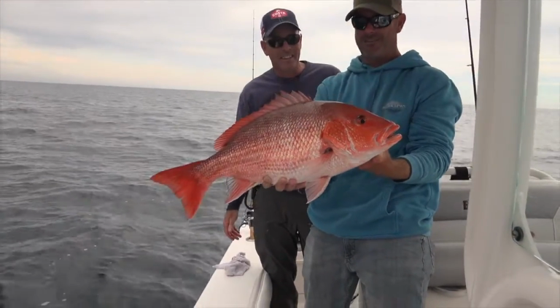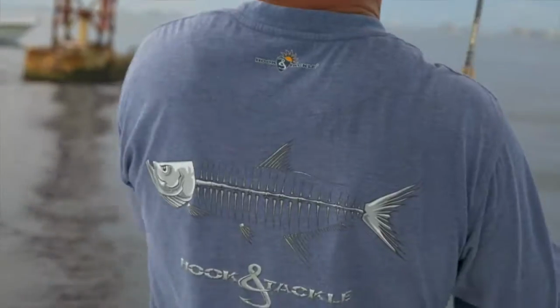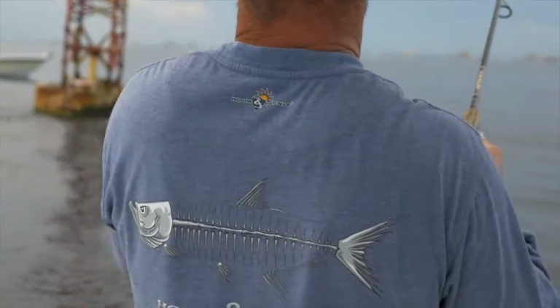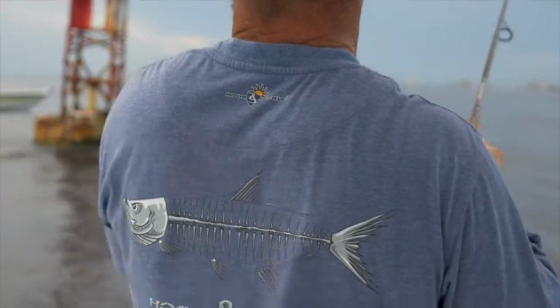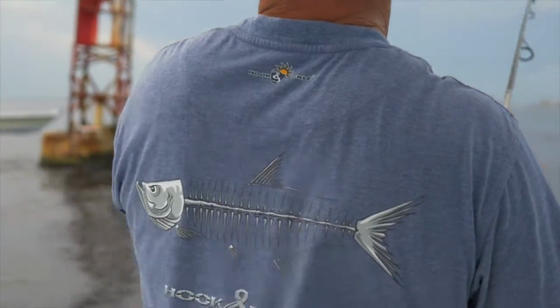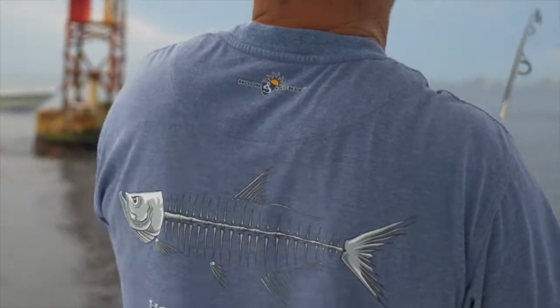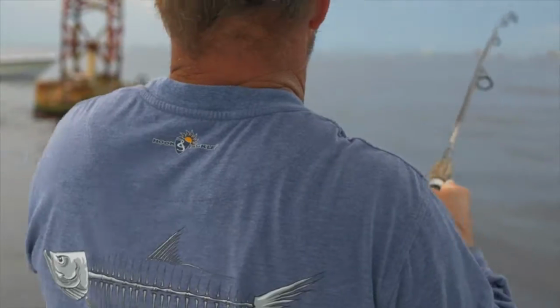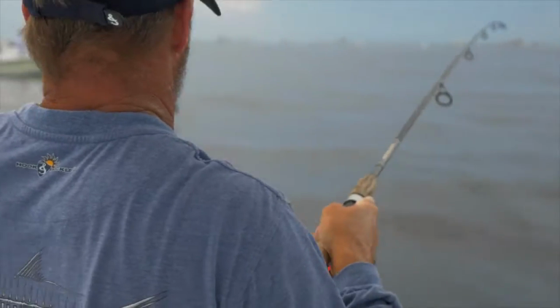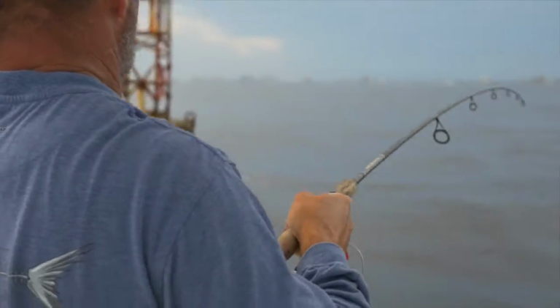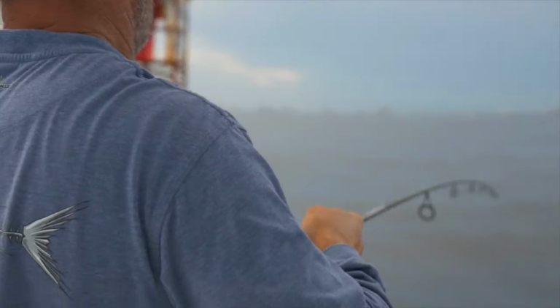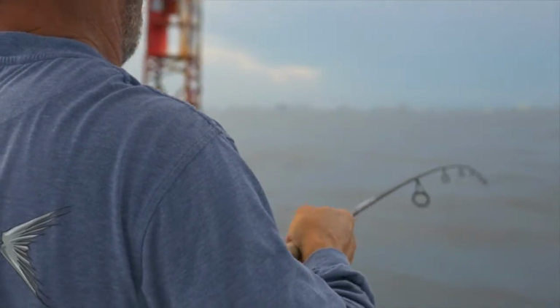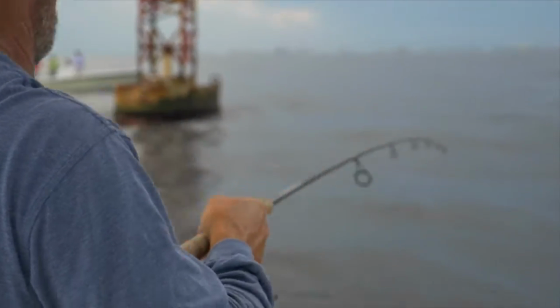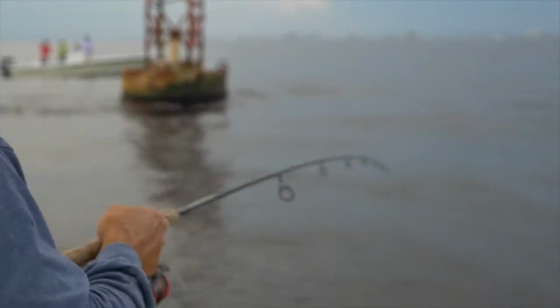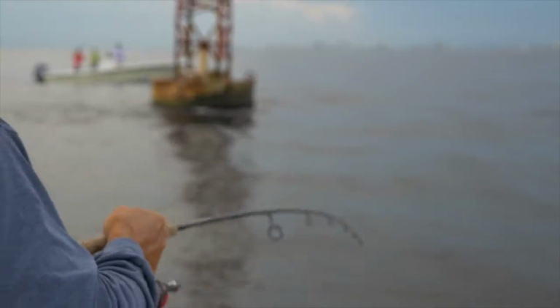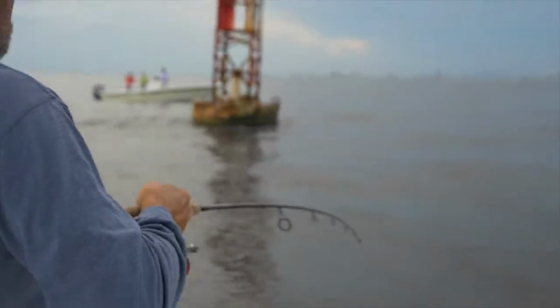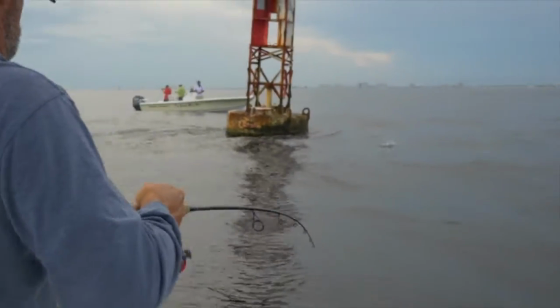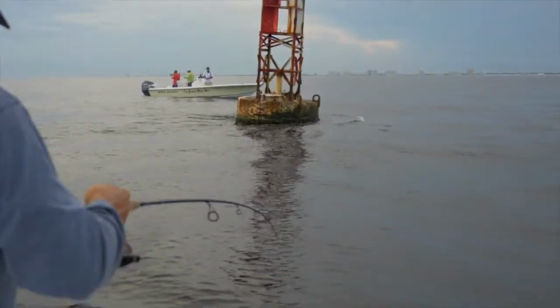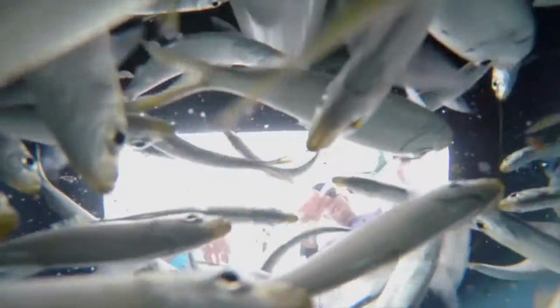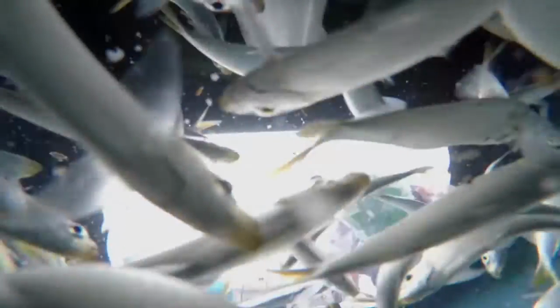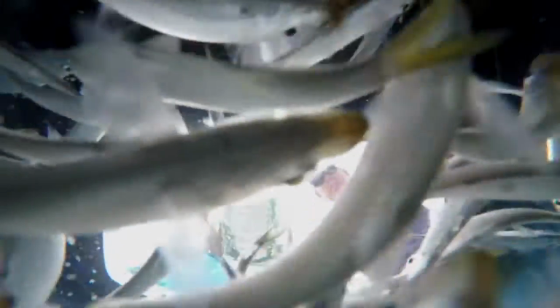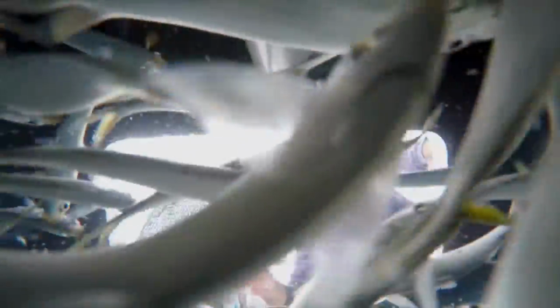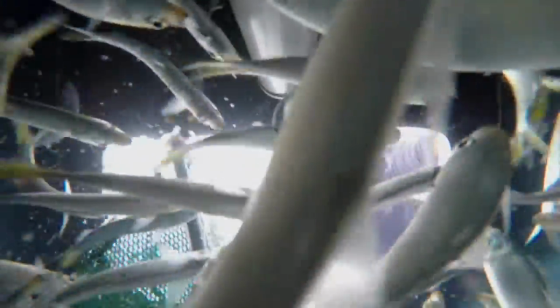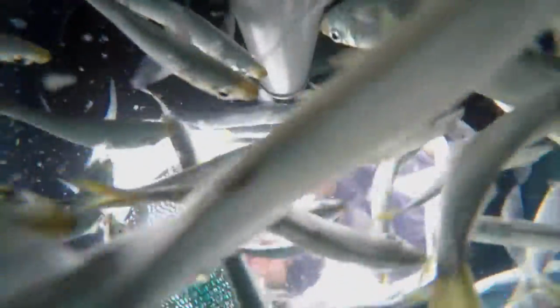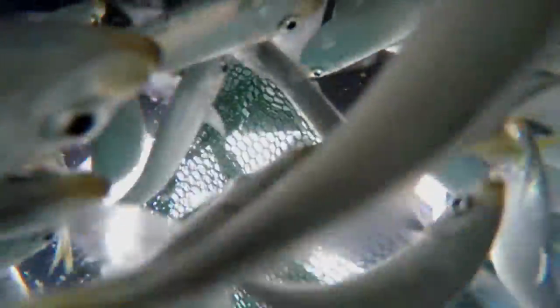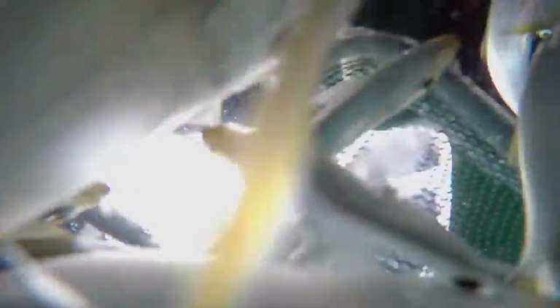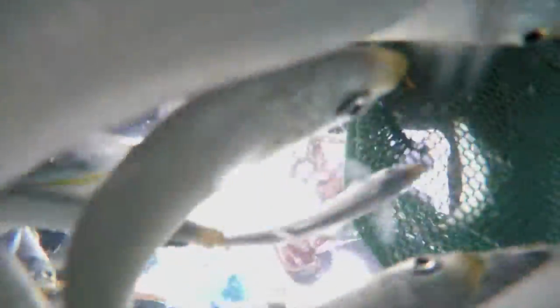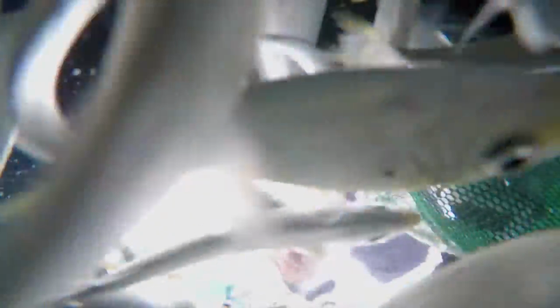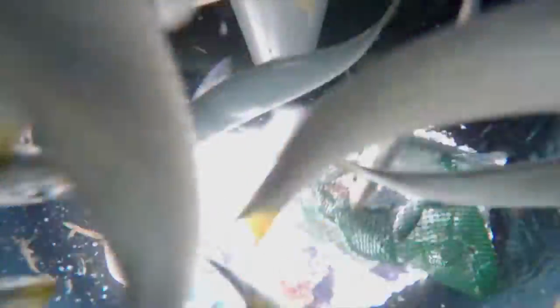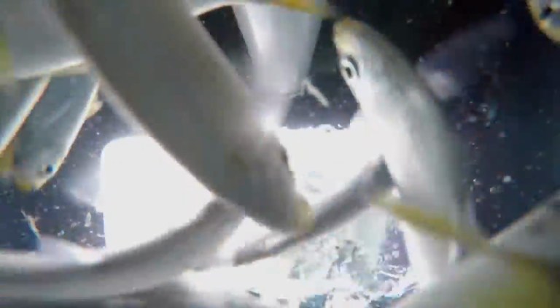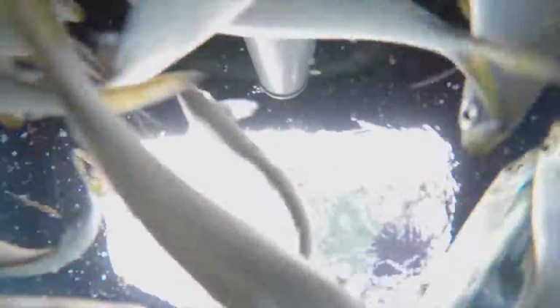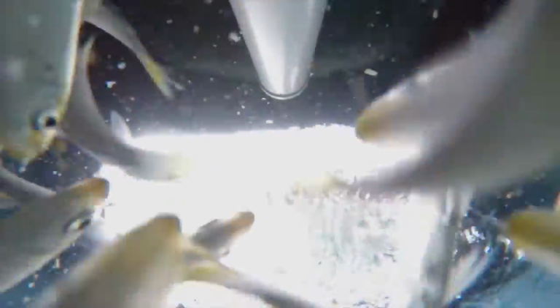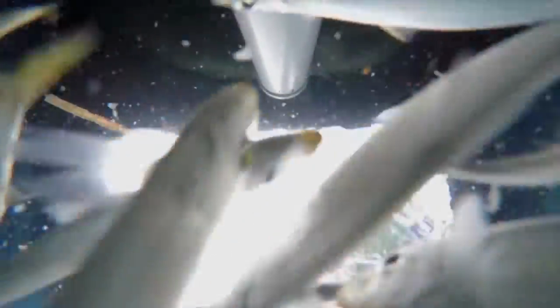The flounder are starting to move out of the bay and through the pass. They'll start stacking up on the inshore wreck and on the channel marker chains. Get a live bait to the bottom — either live shrimp, a bull minnow, or some pilchards. The colder it gets, the better the bite will be.